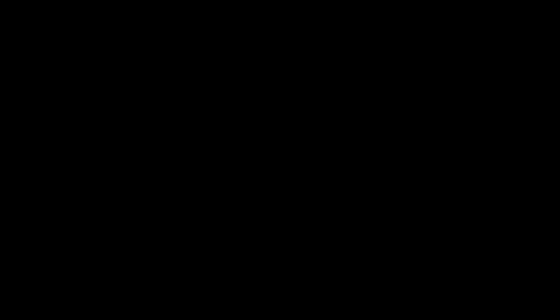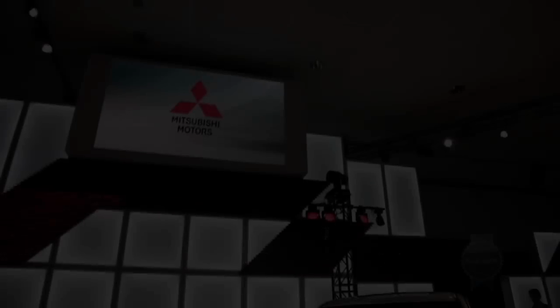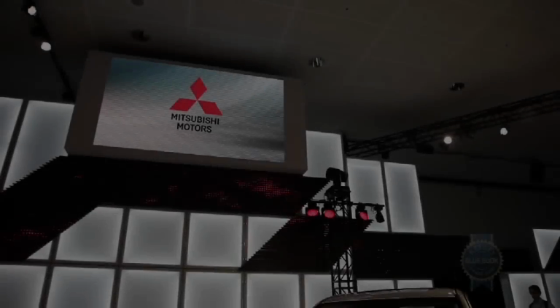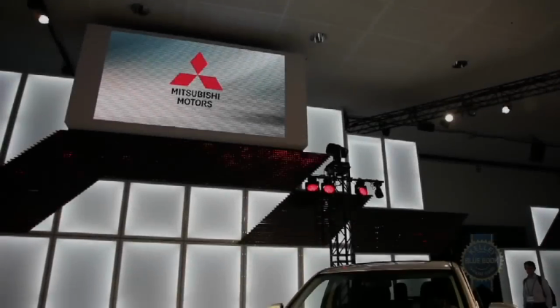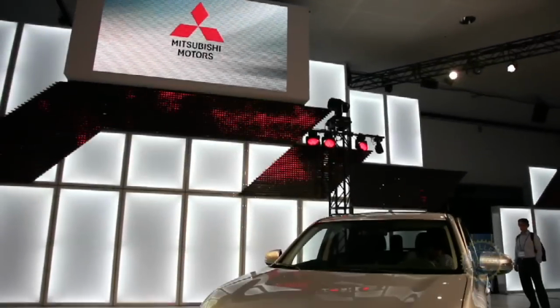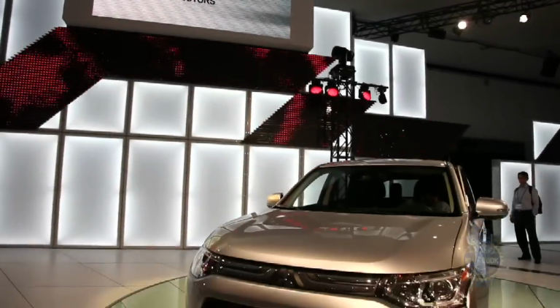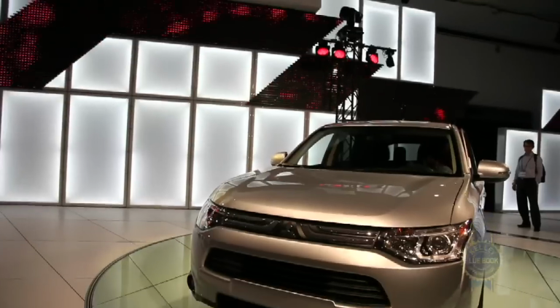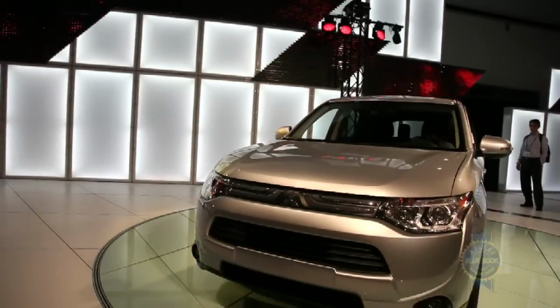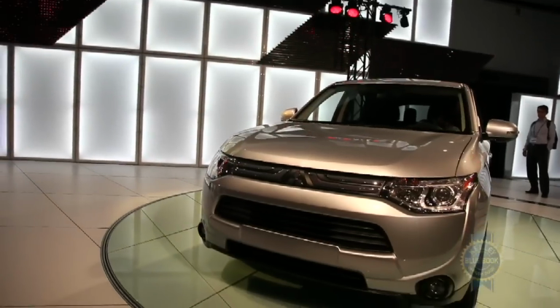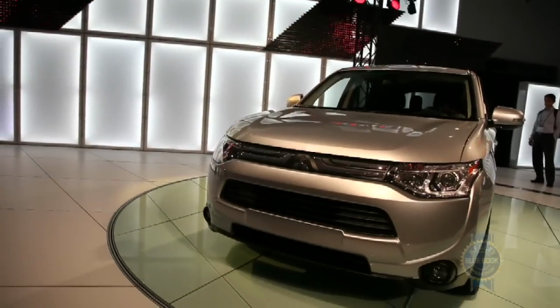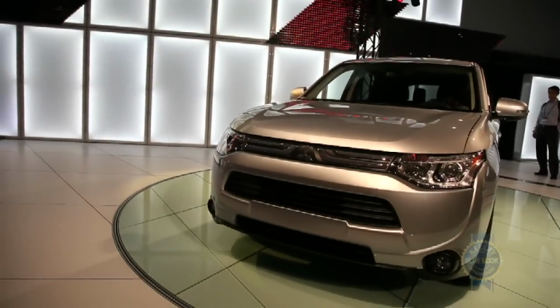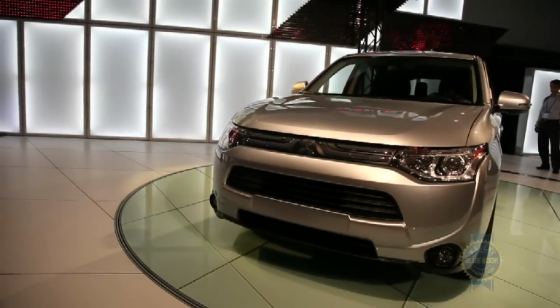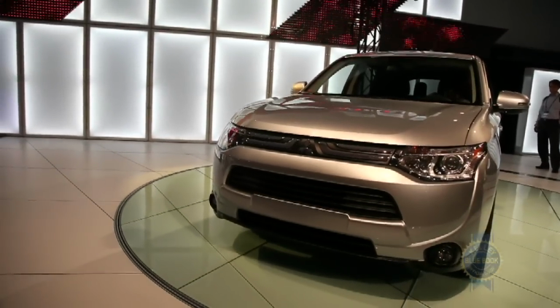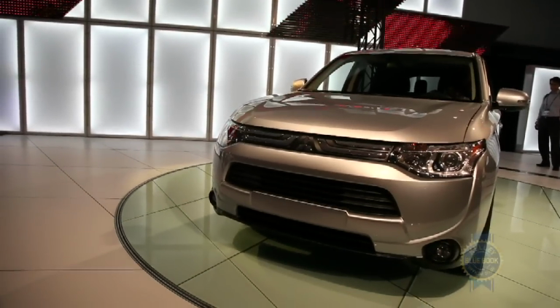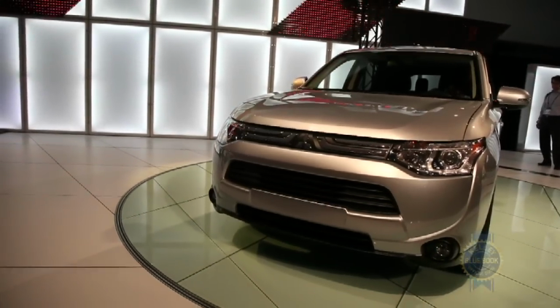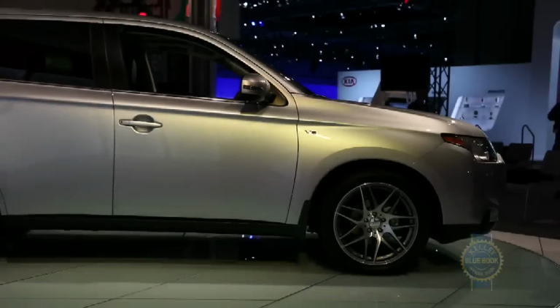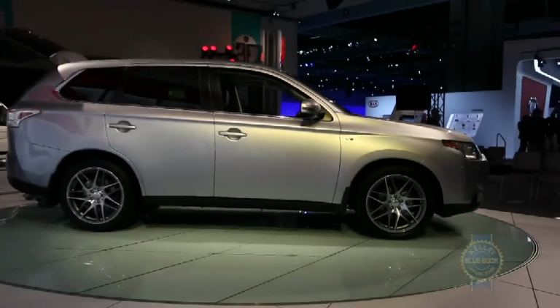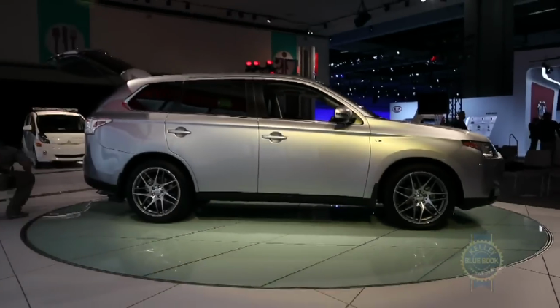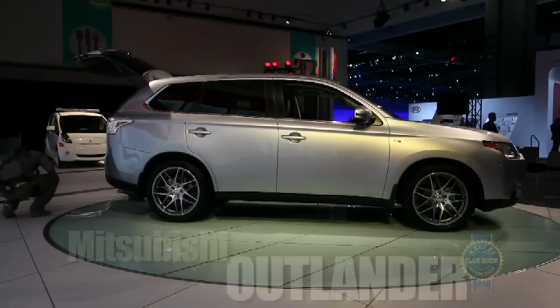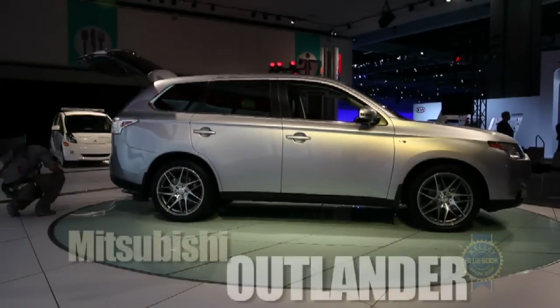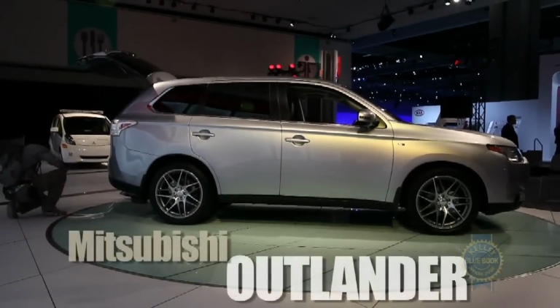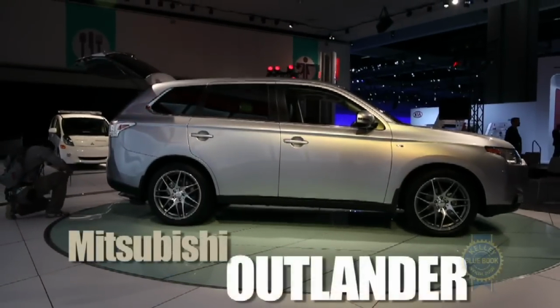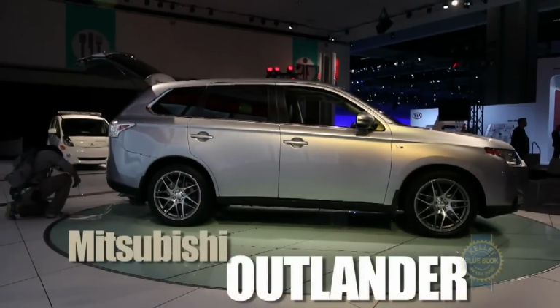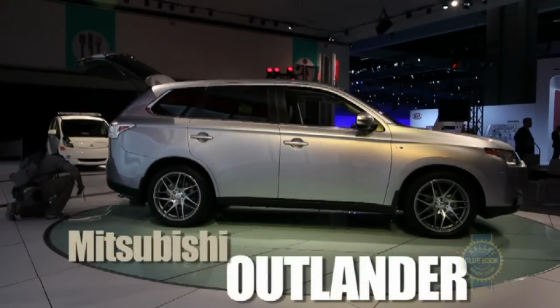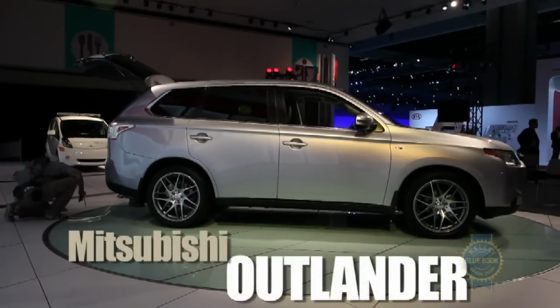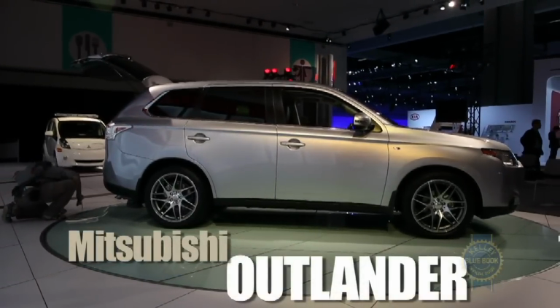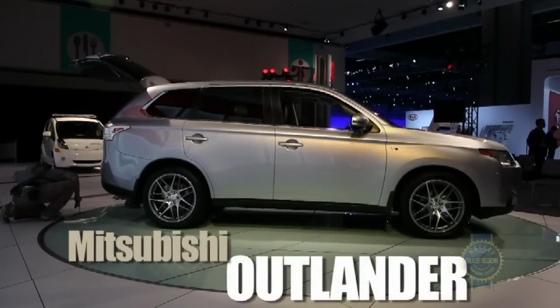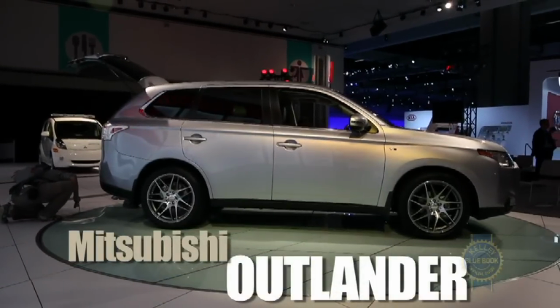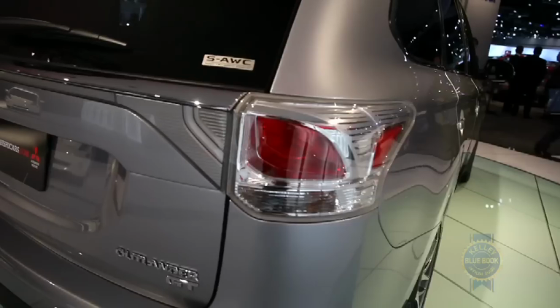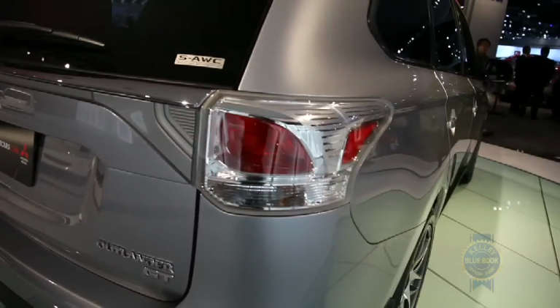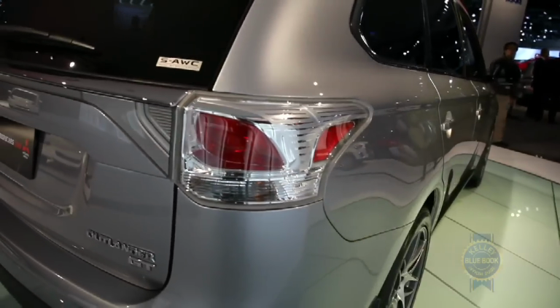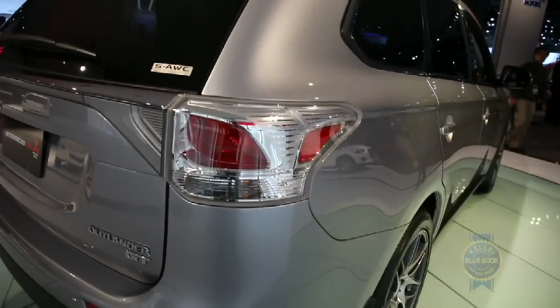Making its North American debut at the 2012 Los Angeles Auto Show, the 2014 Mitsubishi Outlander puts a new design spin on the brand's compact crossover.